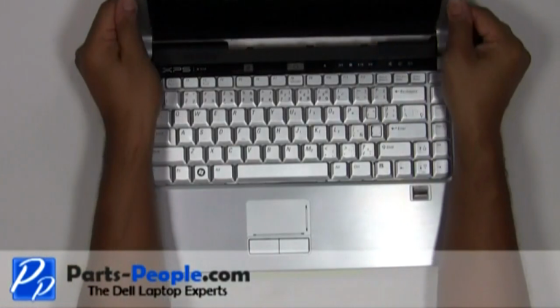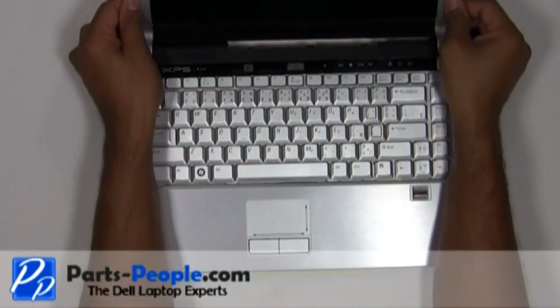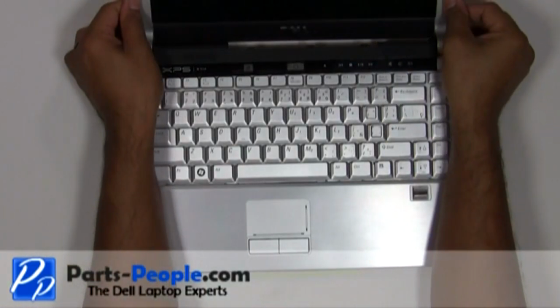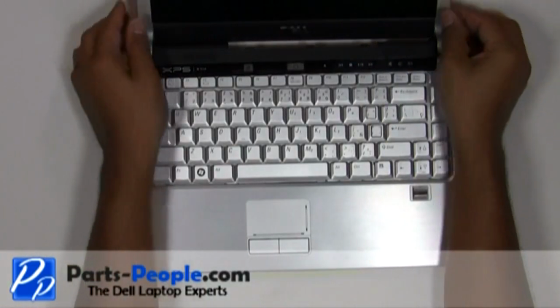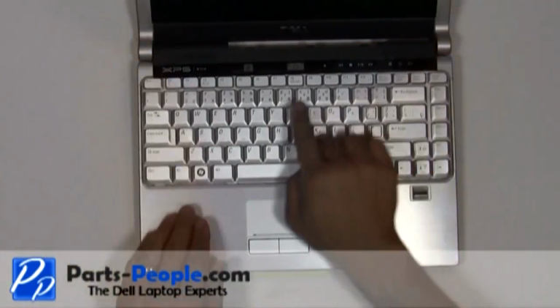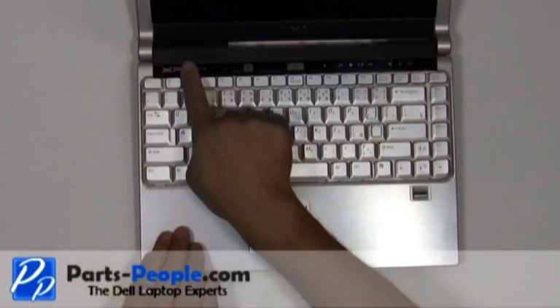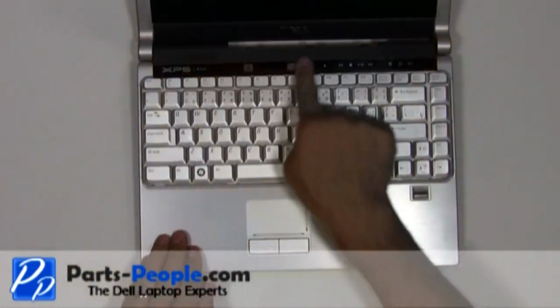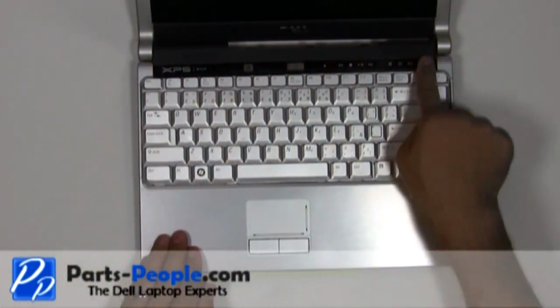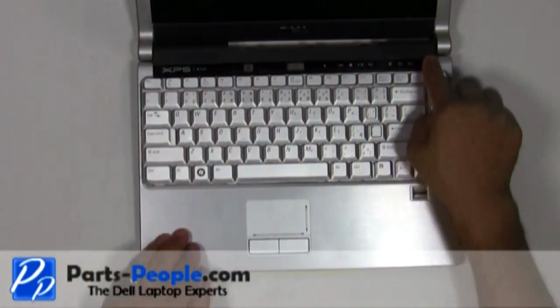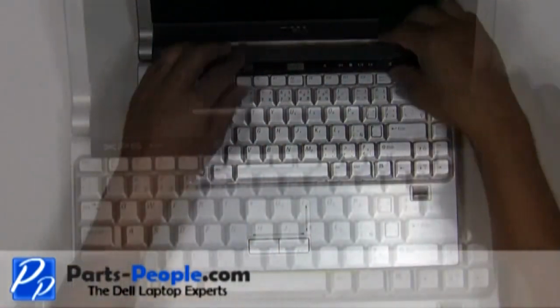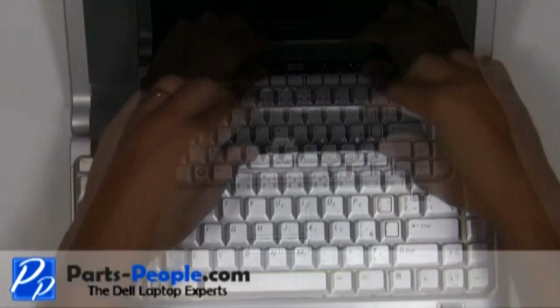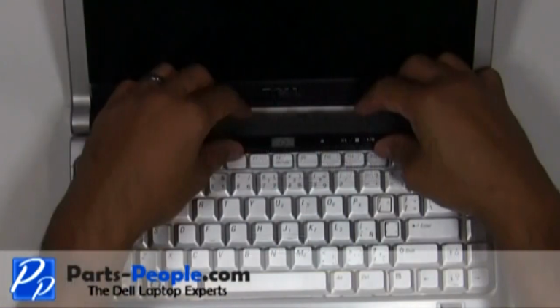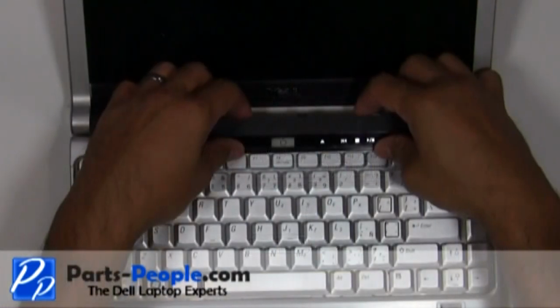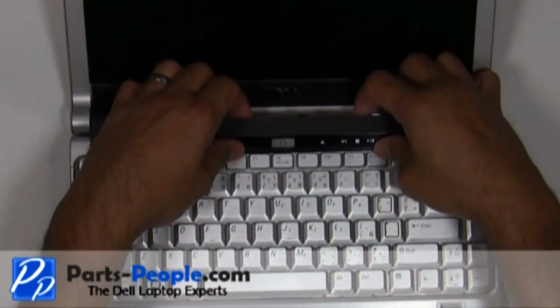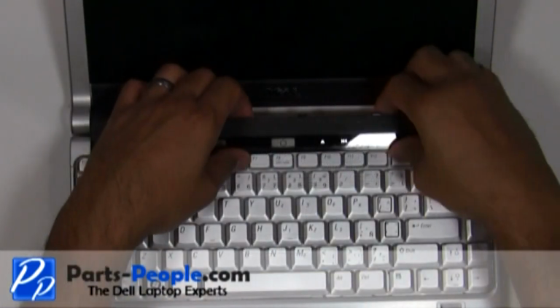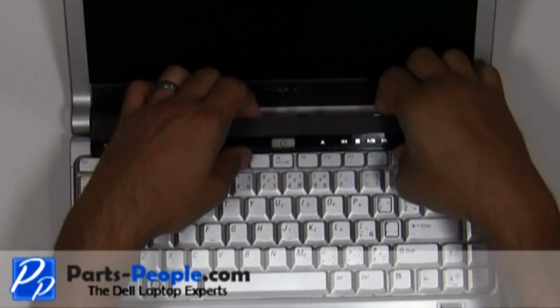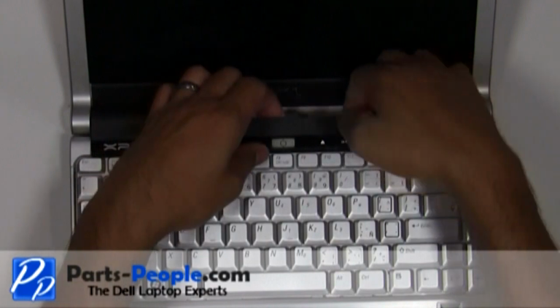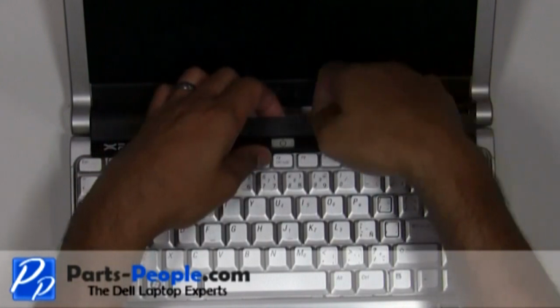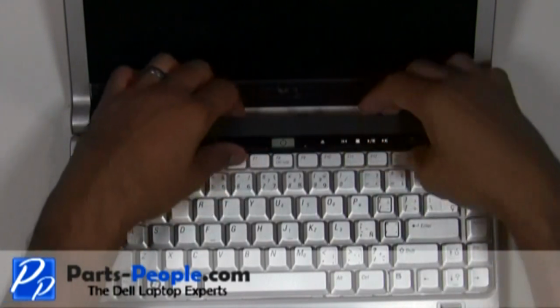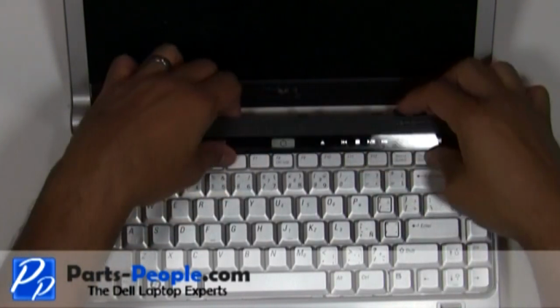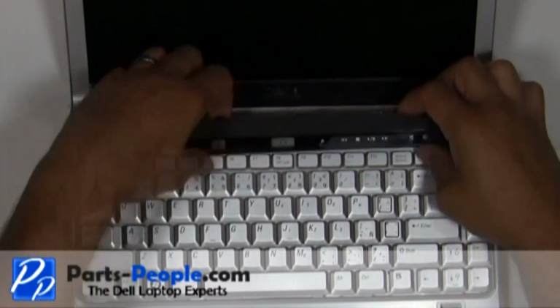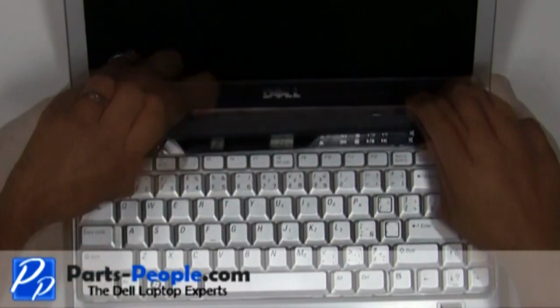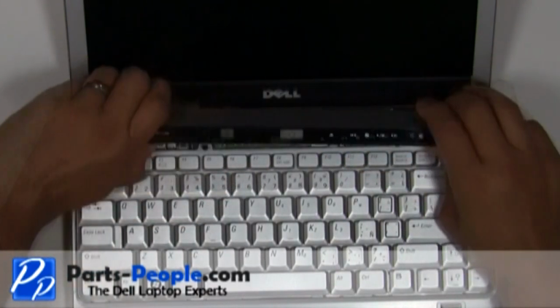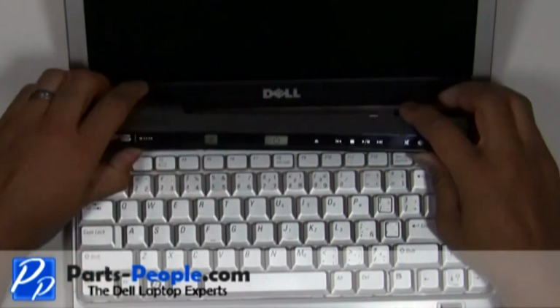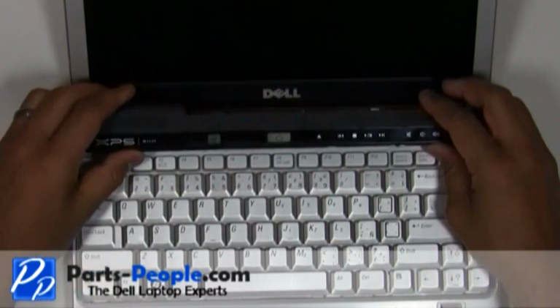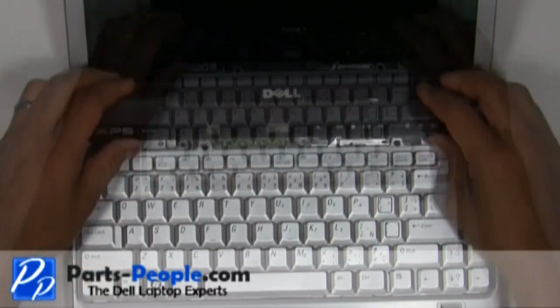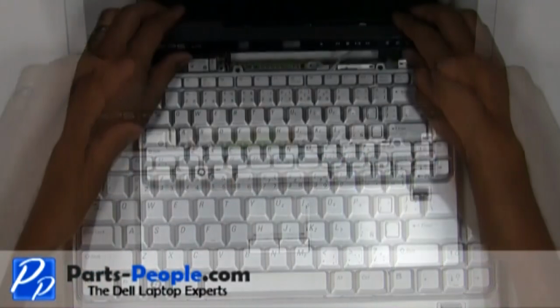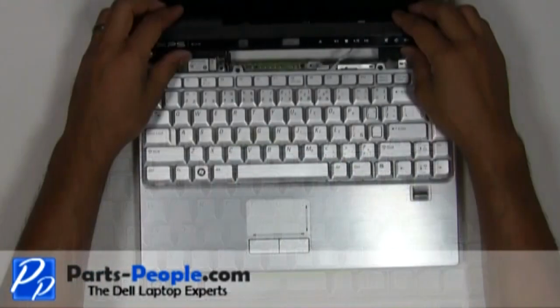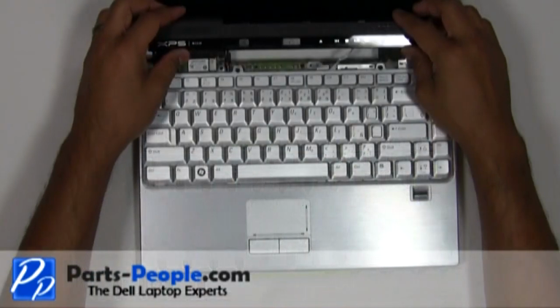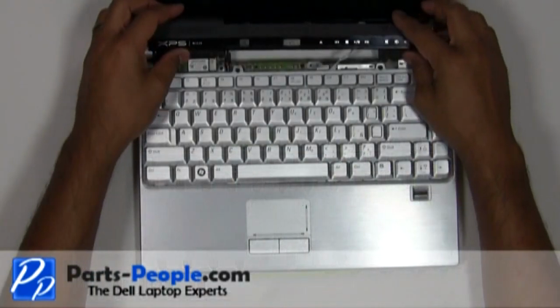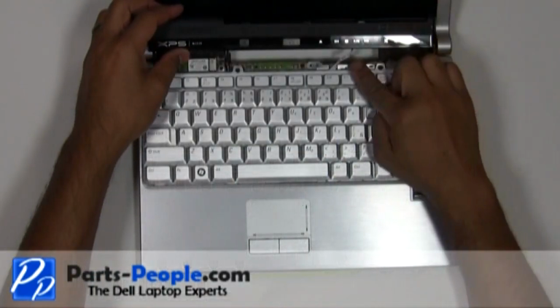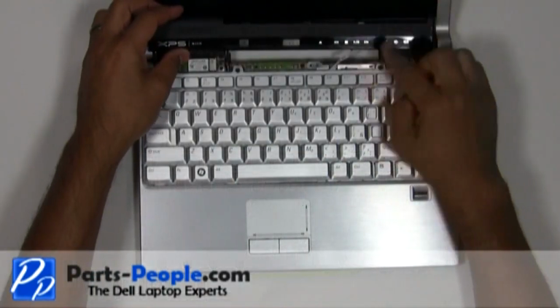Carefully lift the center control media button cover away from the base. You should start unsnapping it at the LCD display side, being very careful not to lift too fast as there is a cable attached.